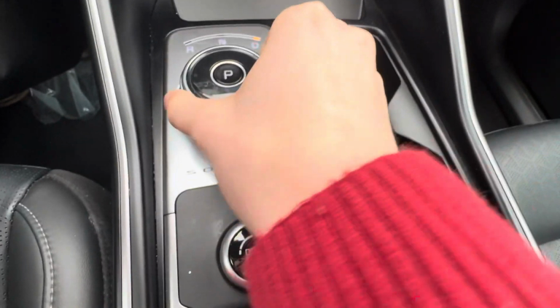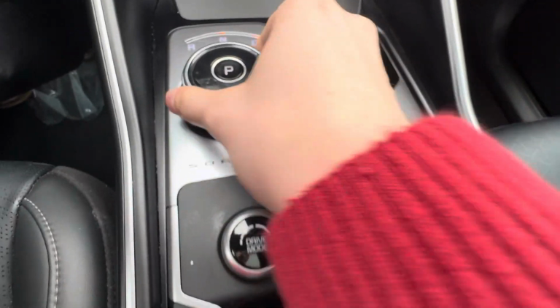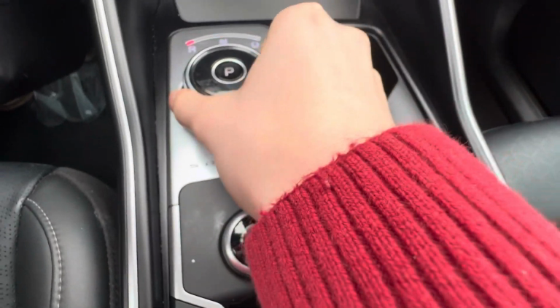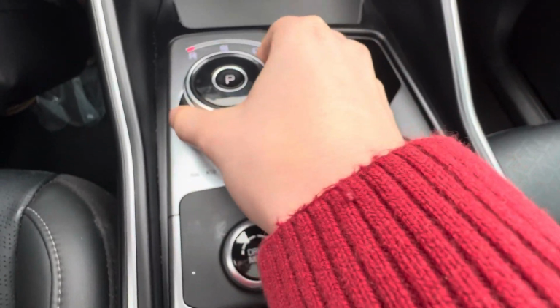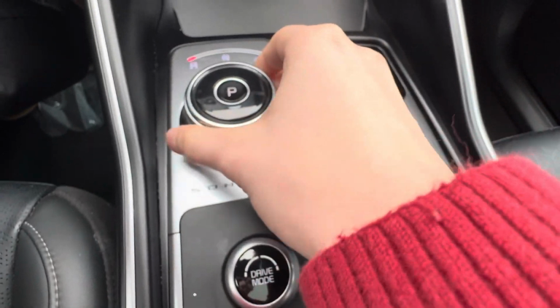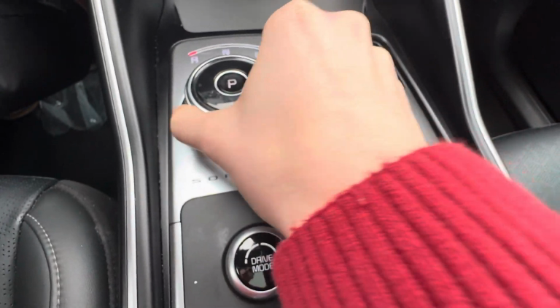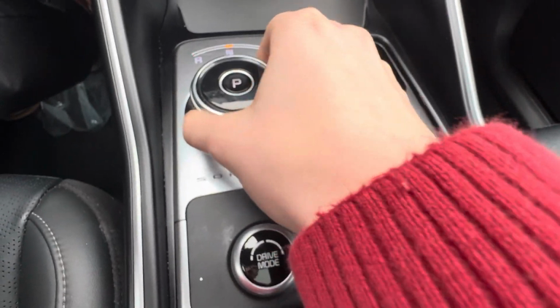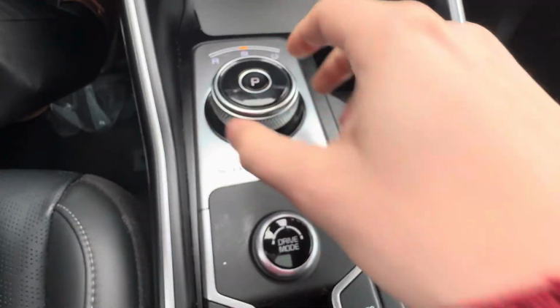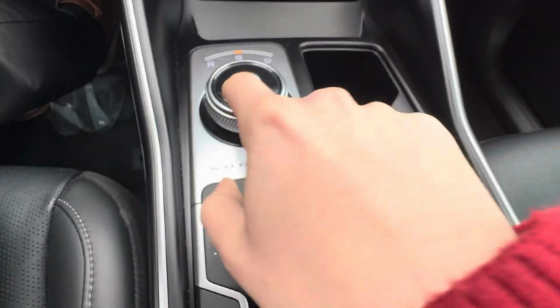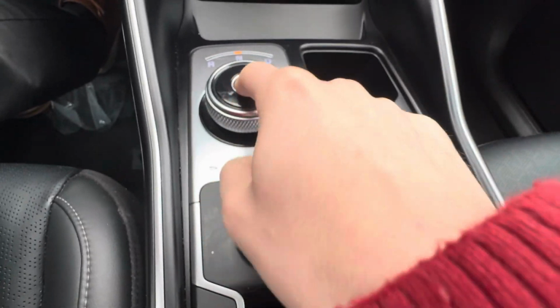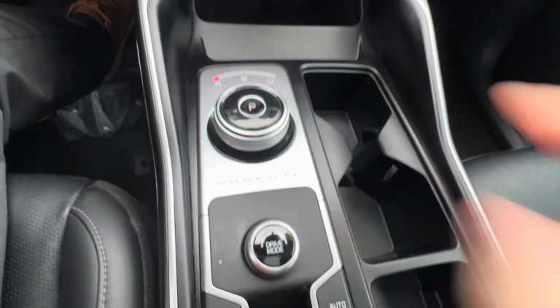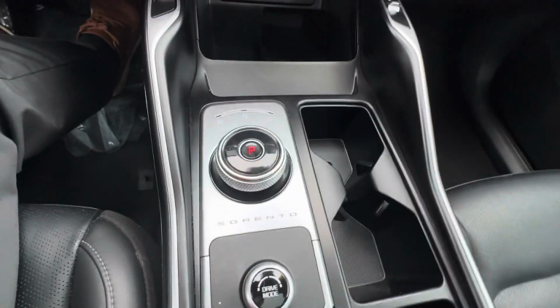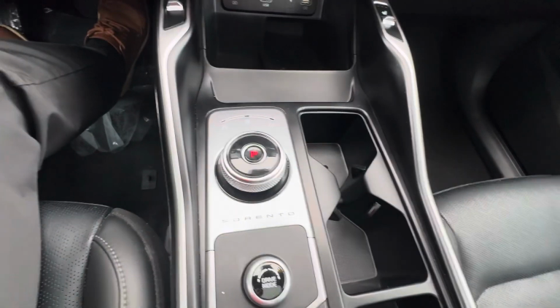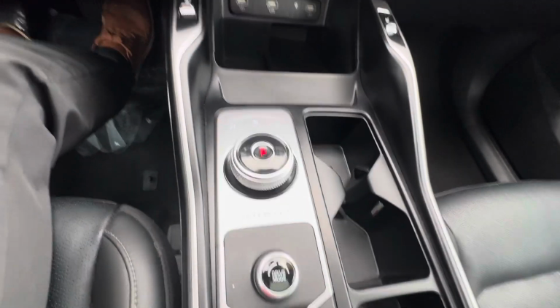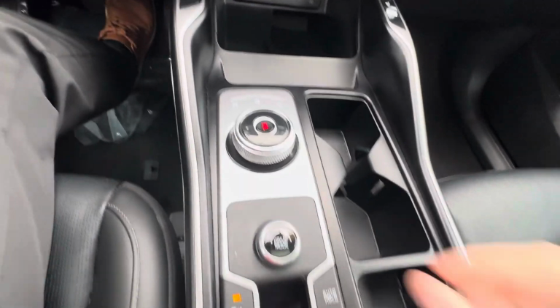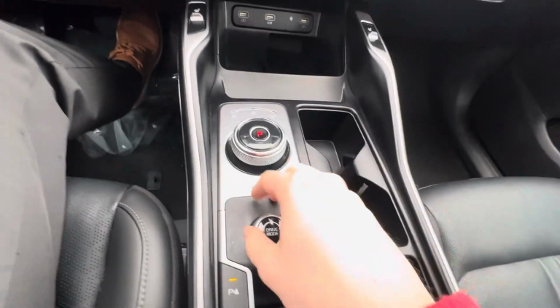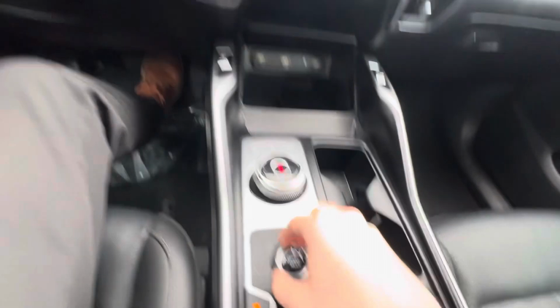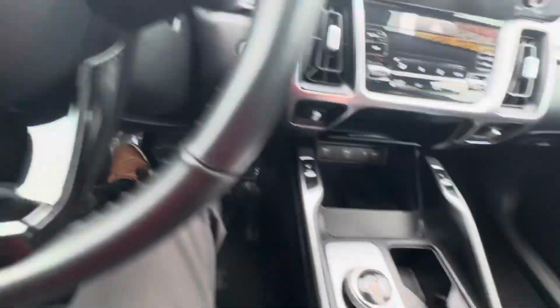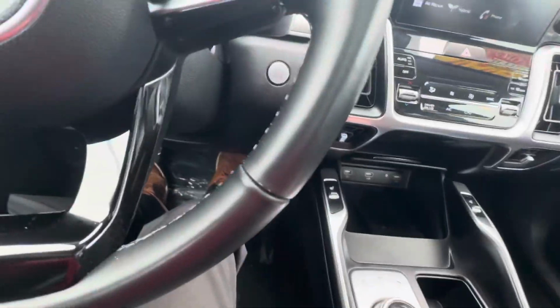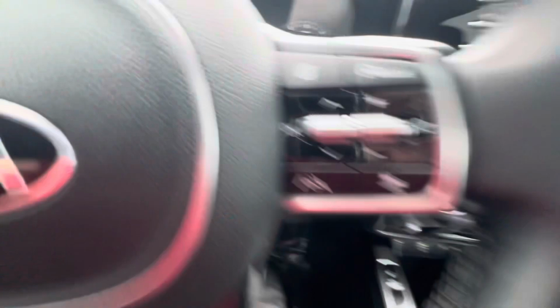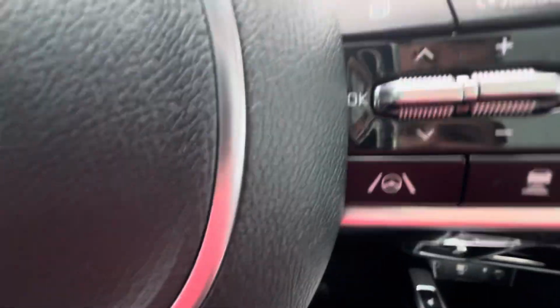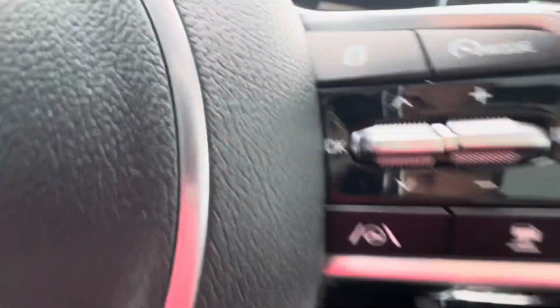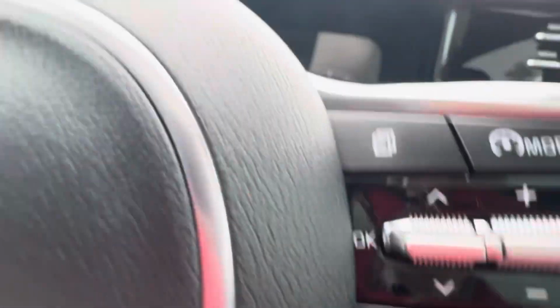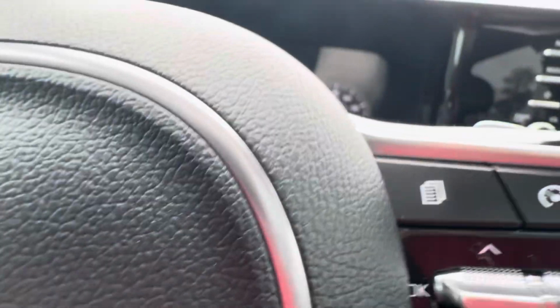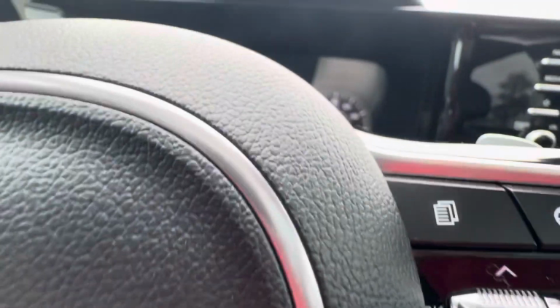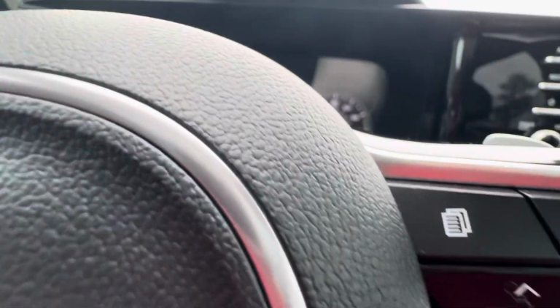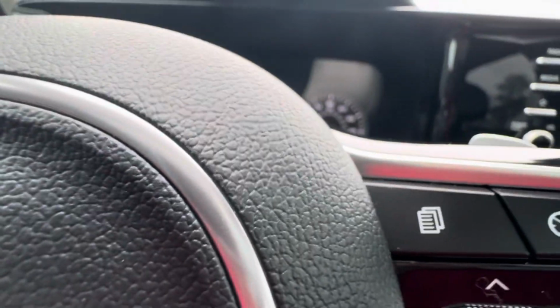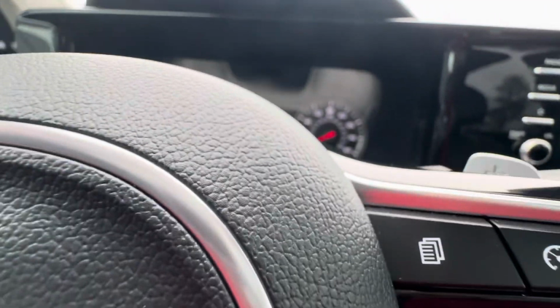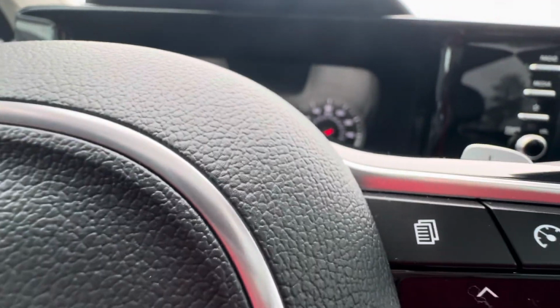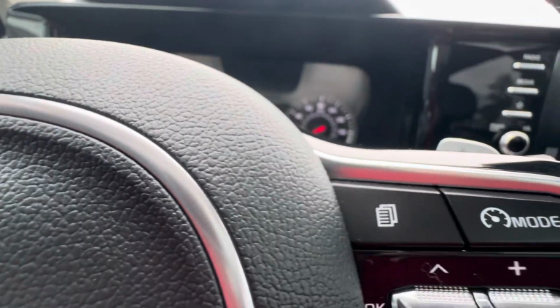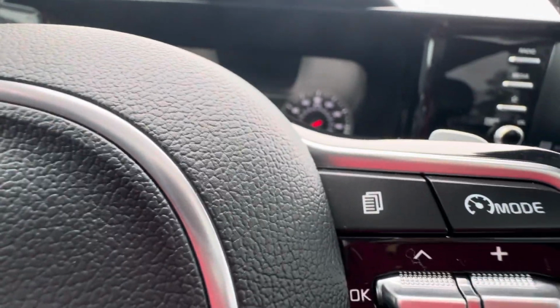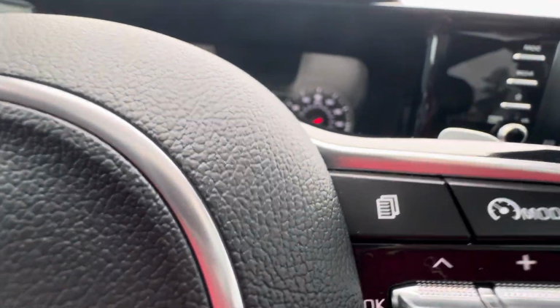There's your shifter — drive, reverse, neutral, and park in the middle right there. You can also change the drive modes between smart, sport, and eco.